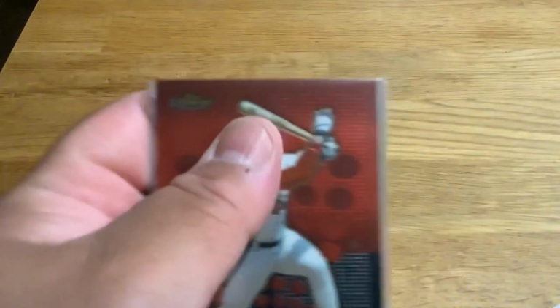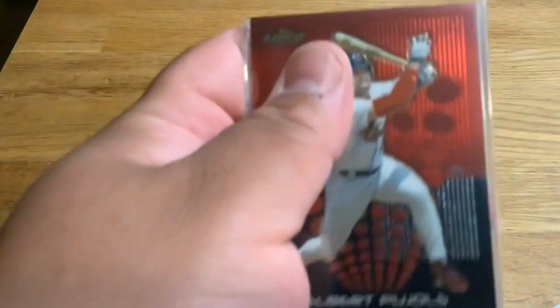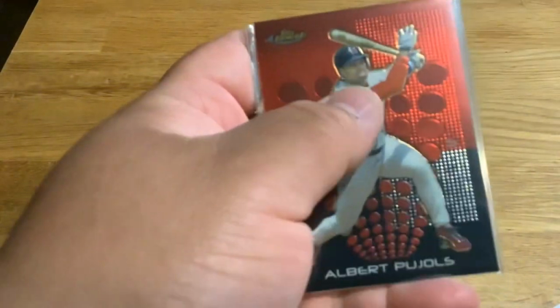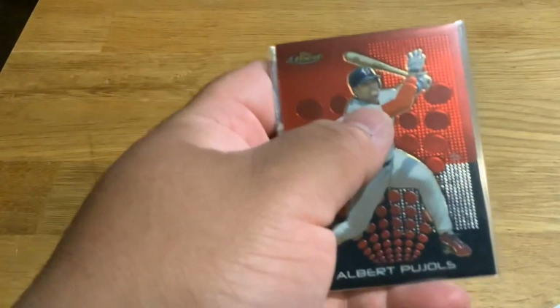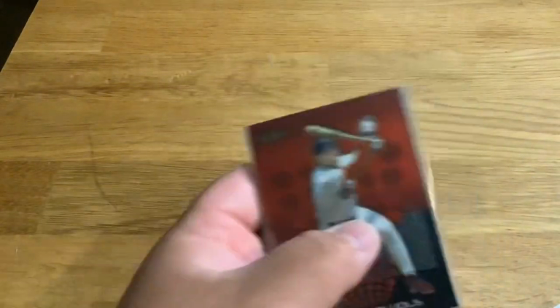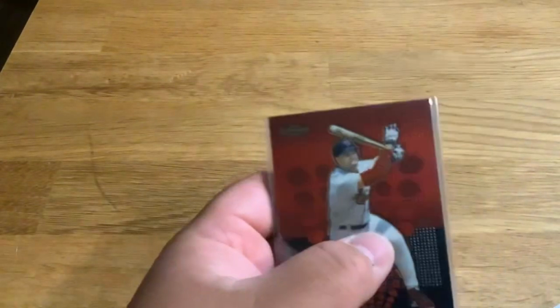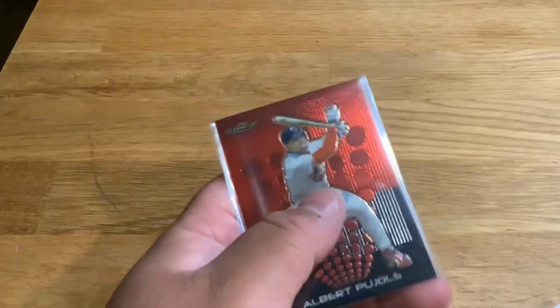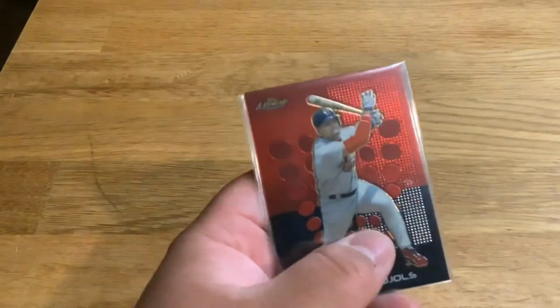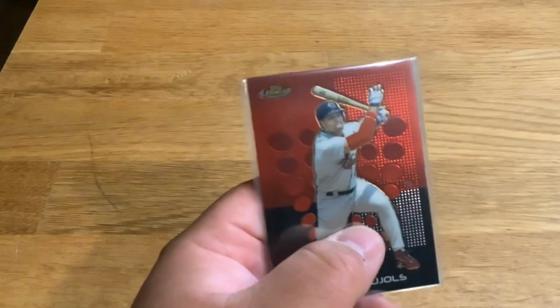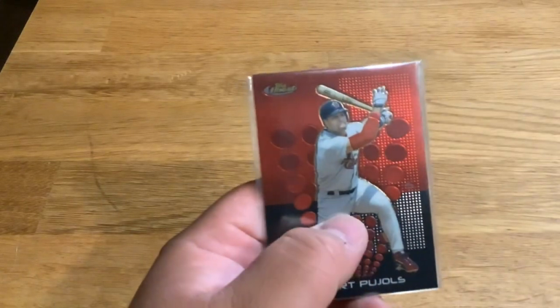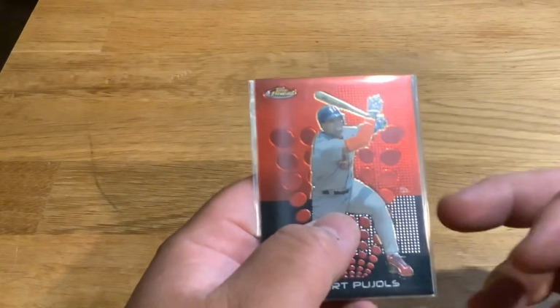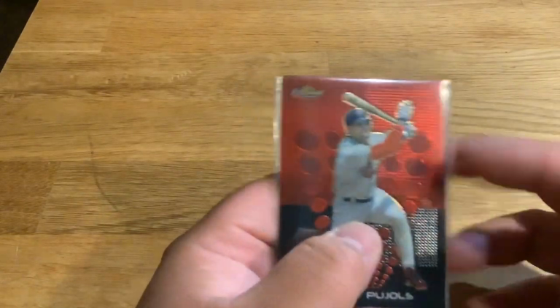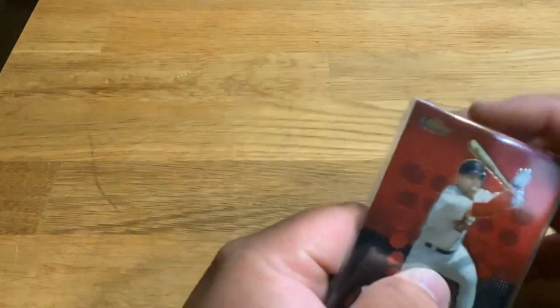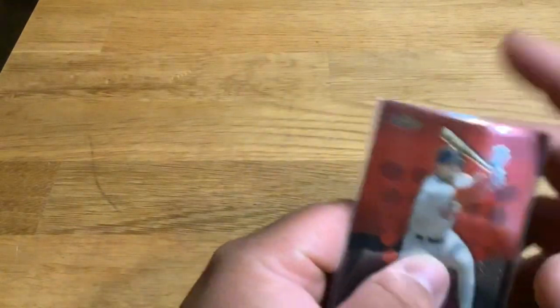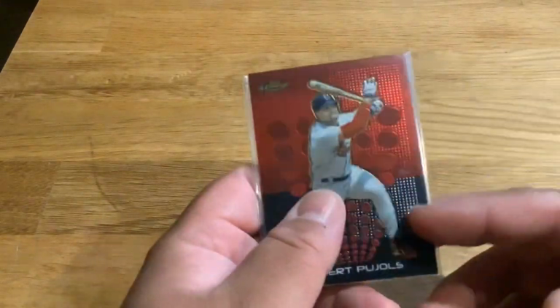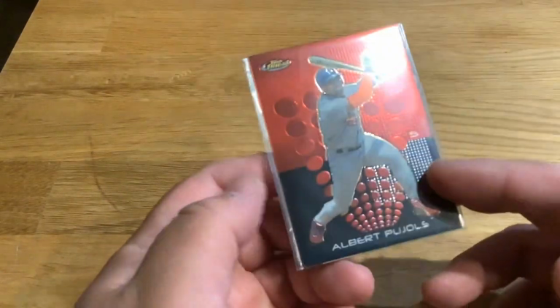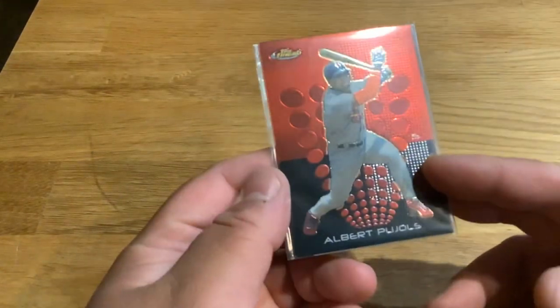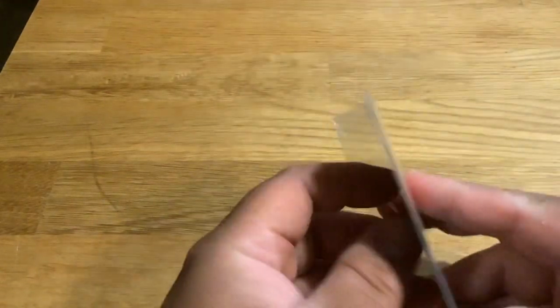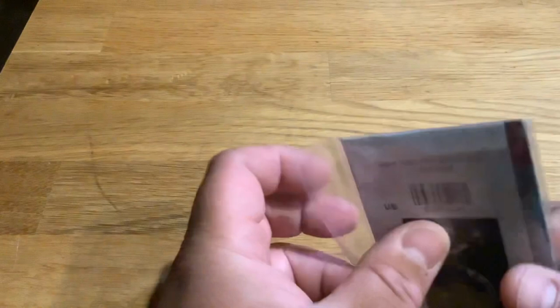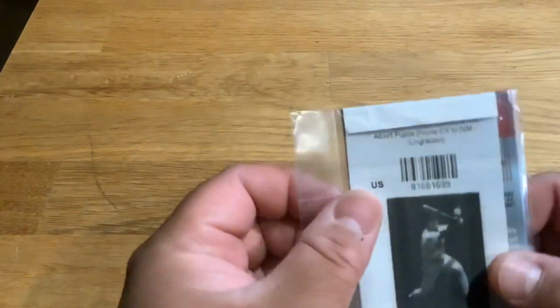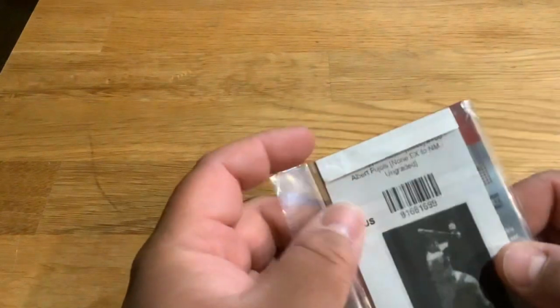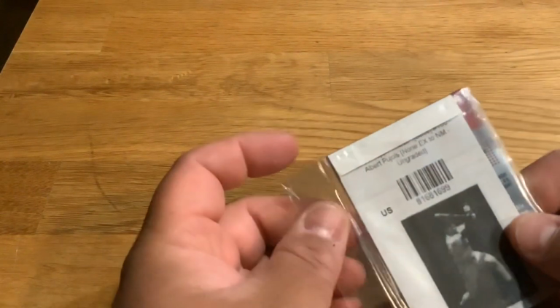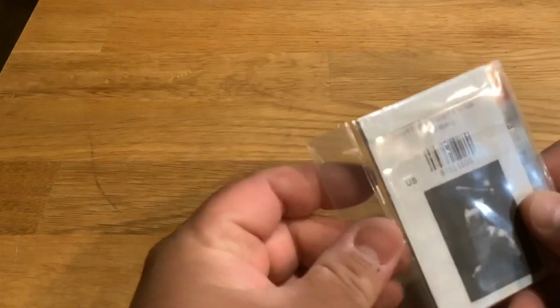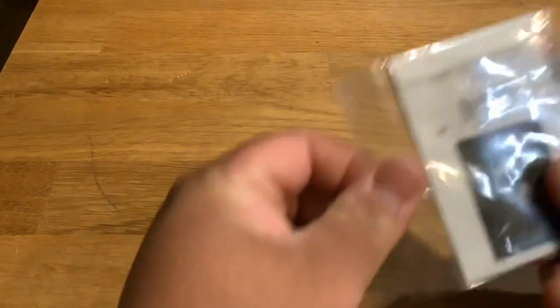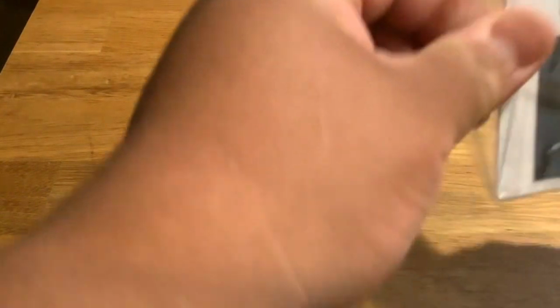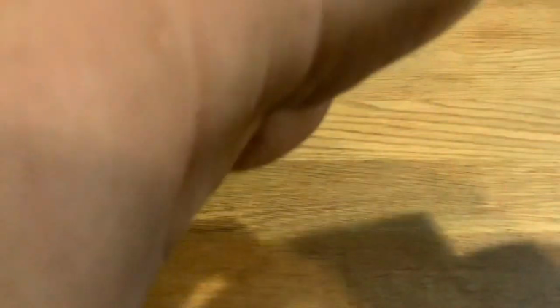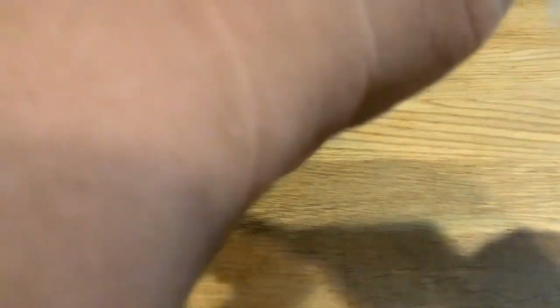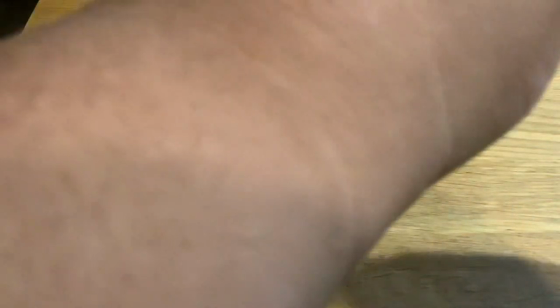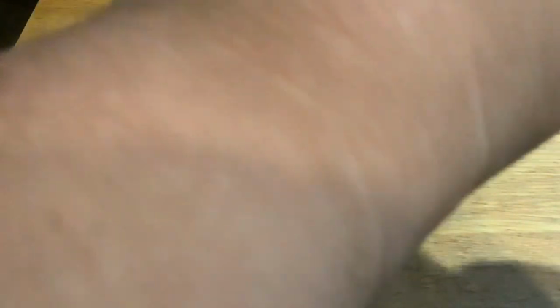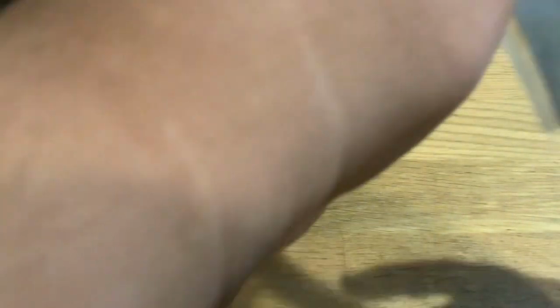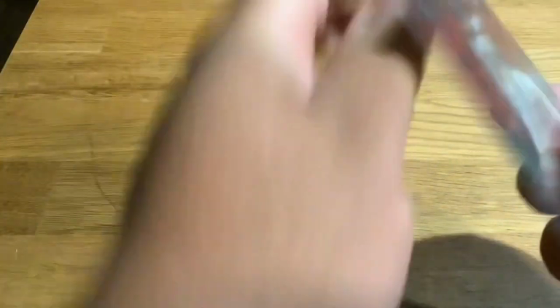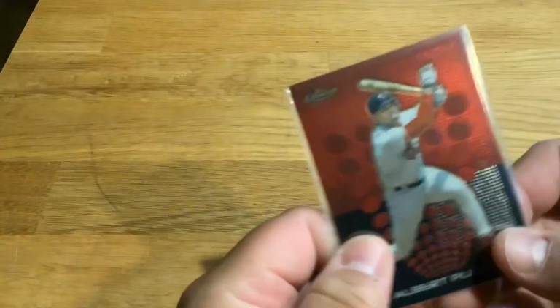And then a card of Albert Pujols — Topps Finest. I think it's like a second or third year card, I think it's like a receipt in the back.